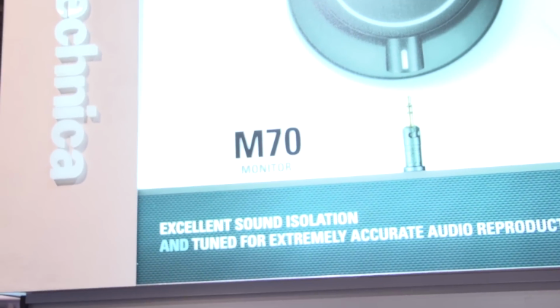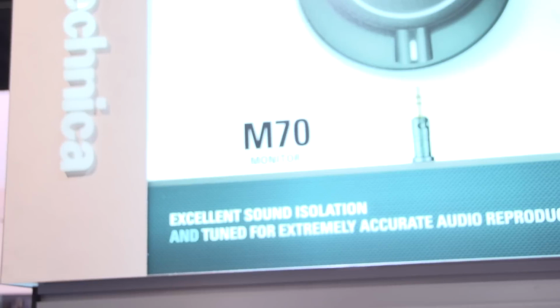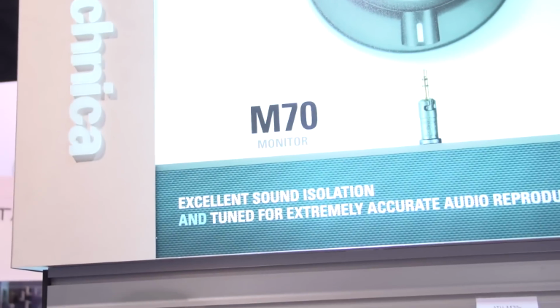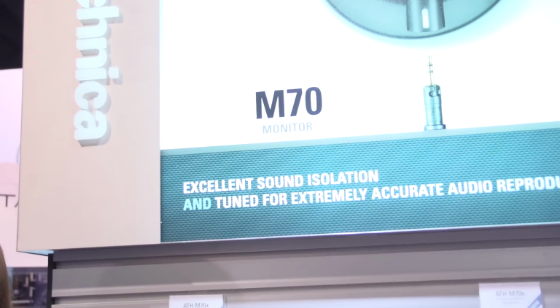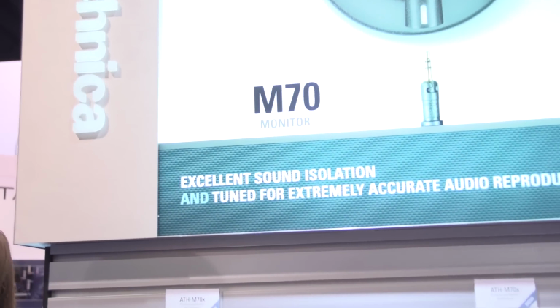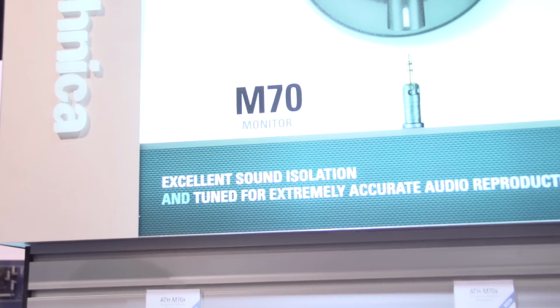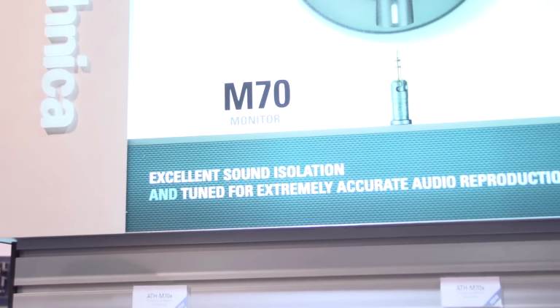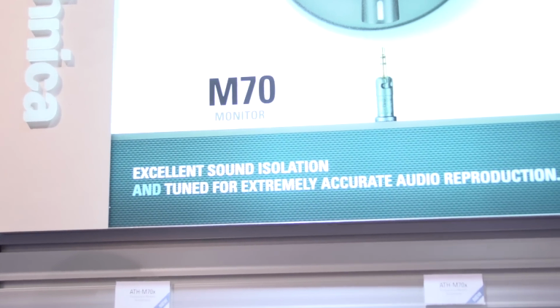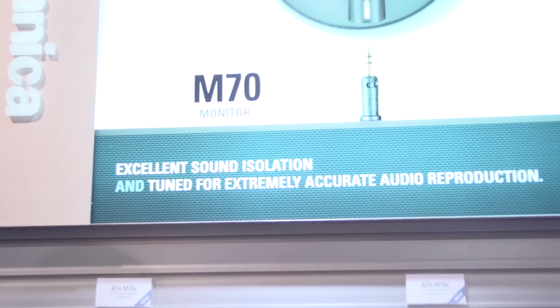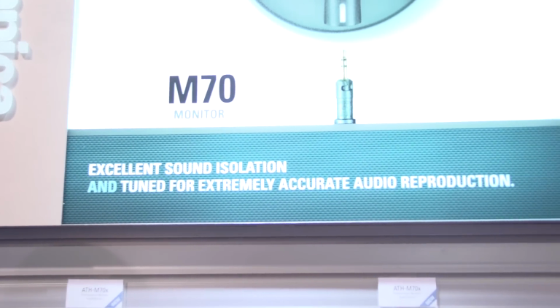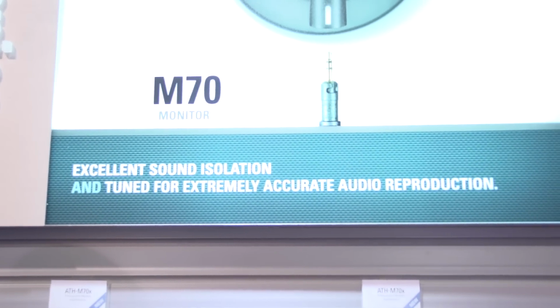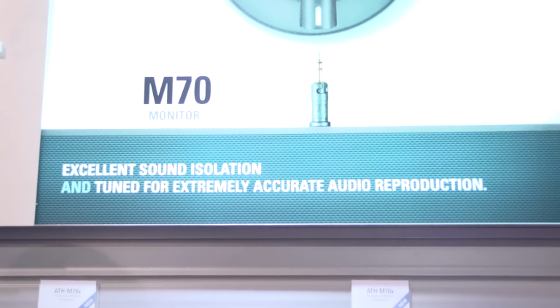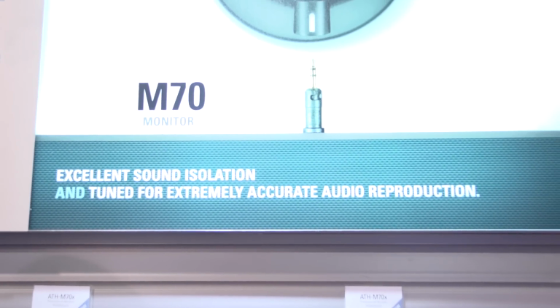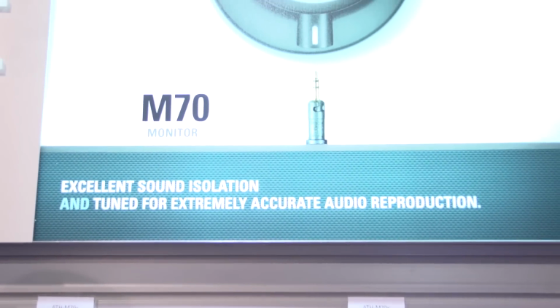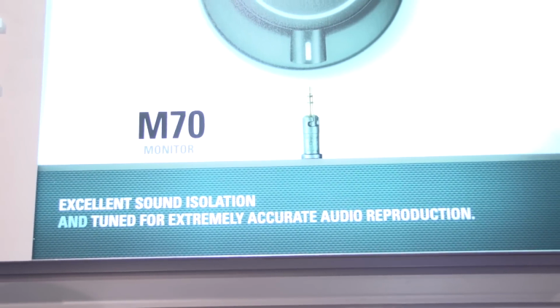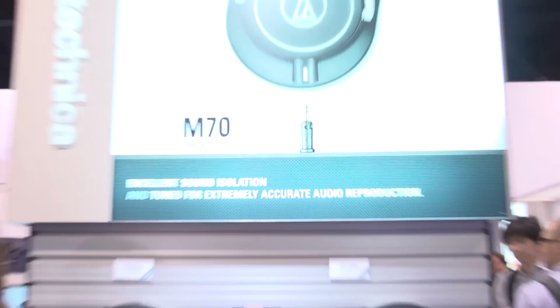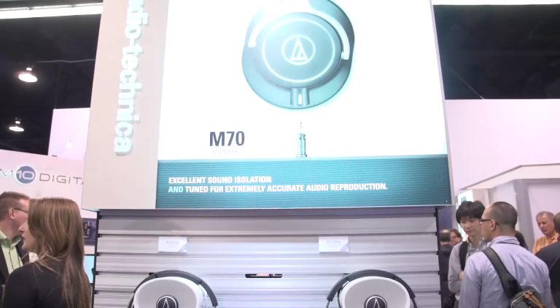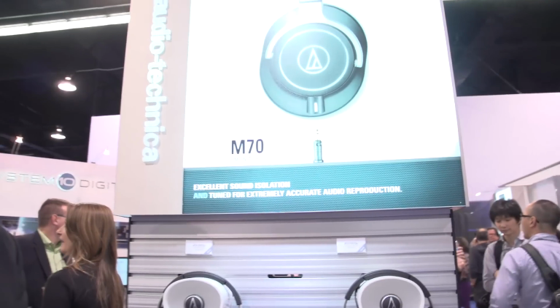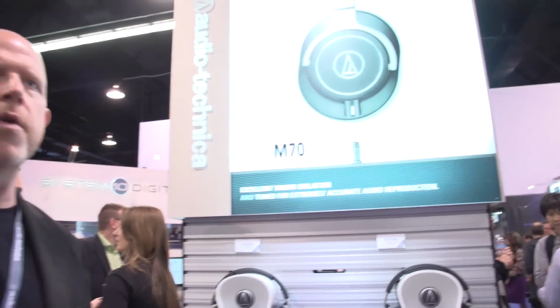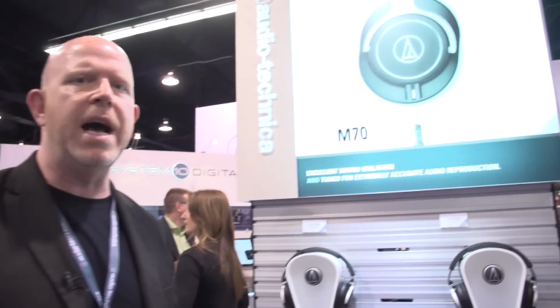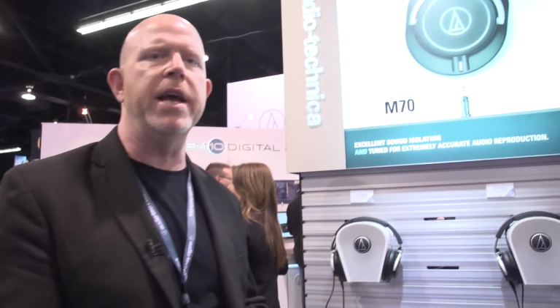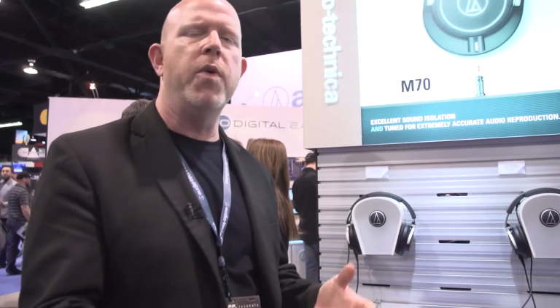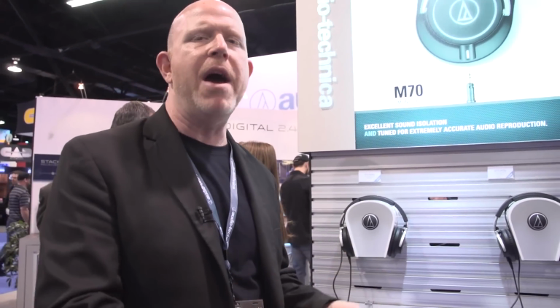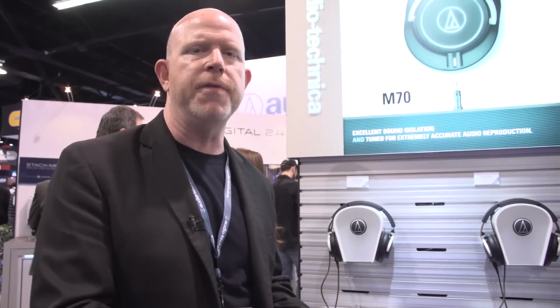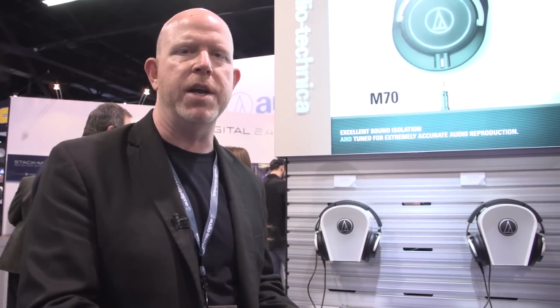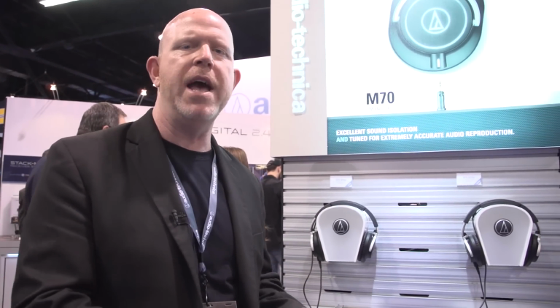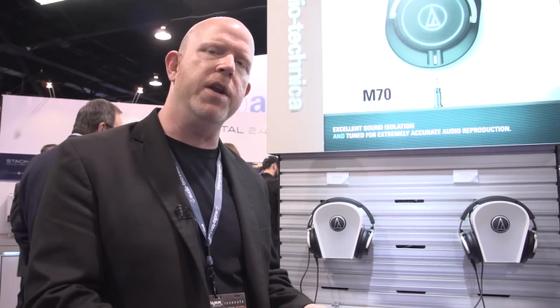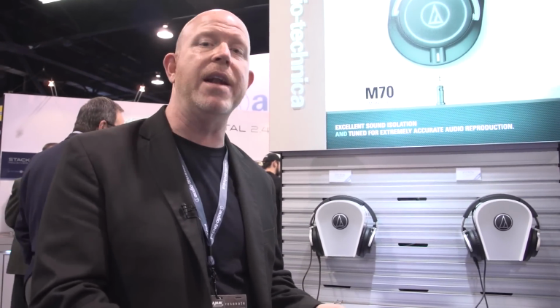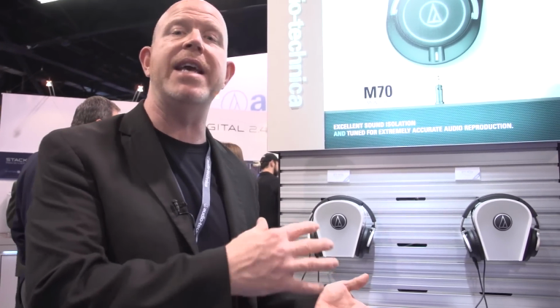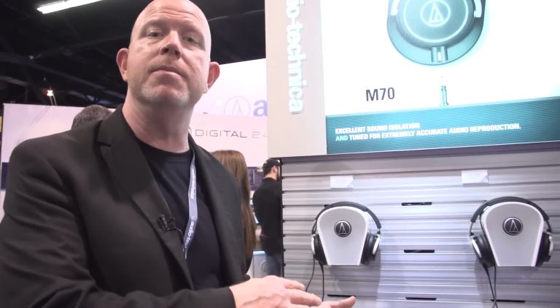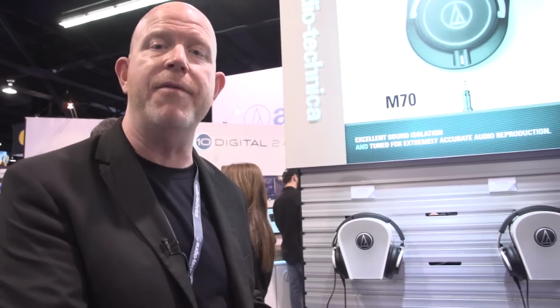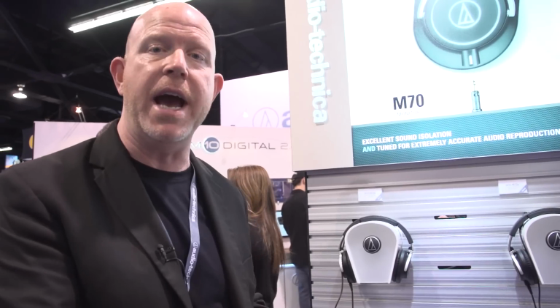Perhaps many of you know a very popular headphone in our line called the ATH-M50X. It's super popular, great sounding. We now have a new flagship headphone in the line and that's the M70X.